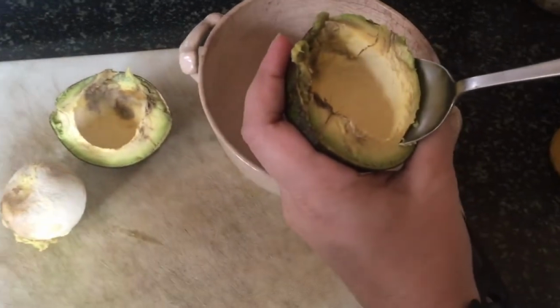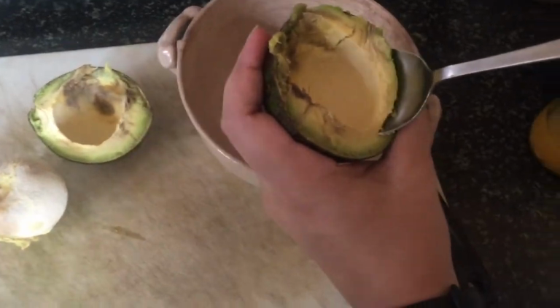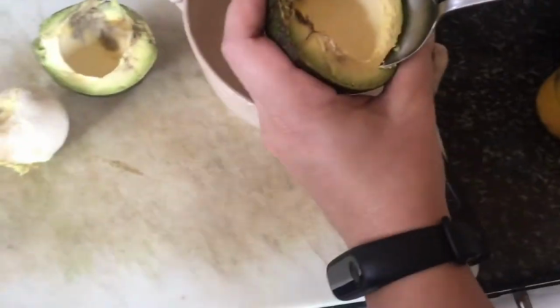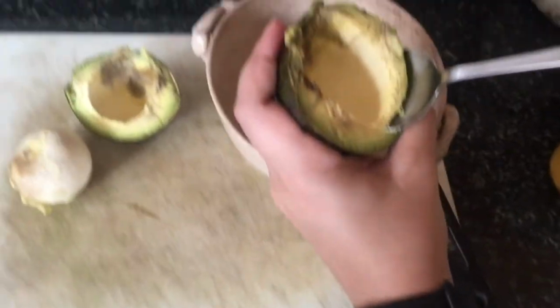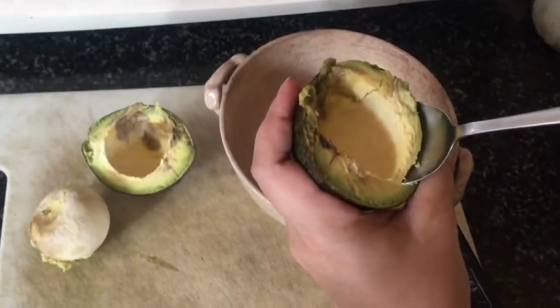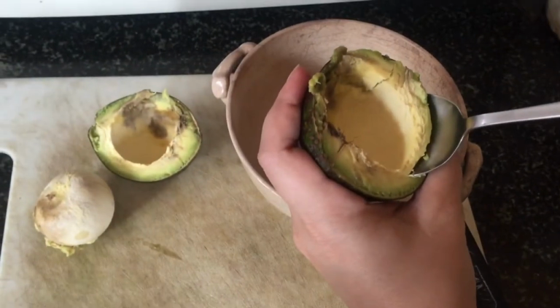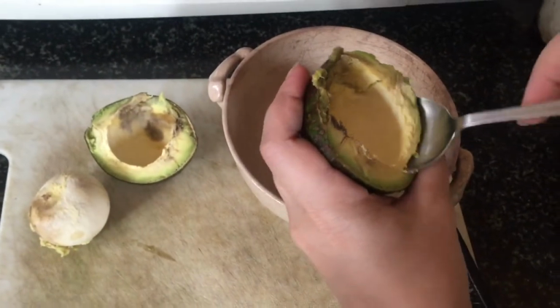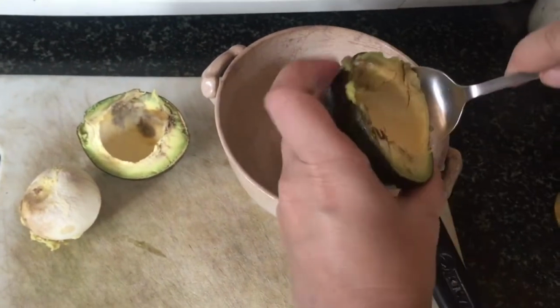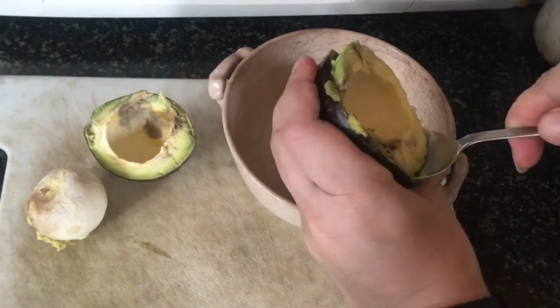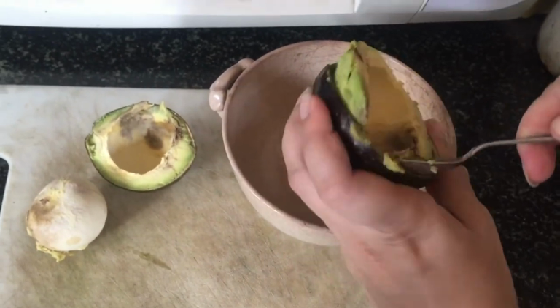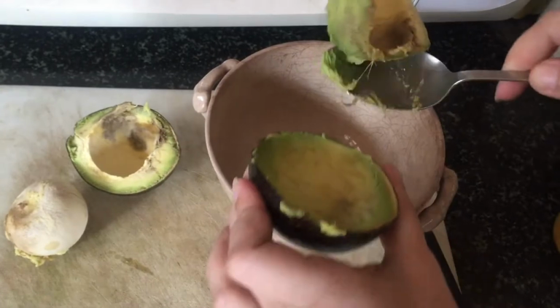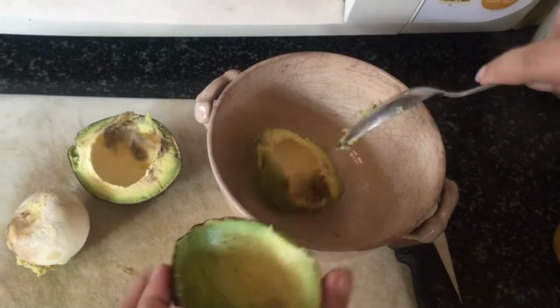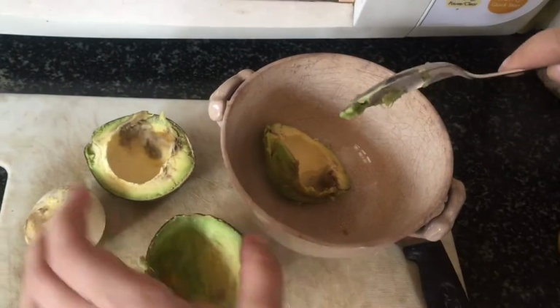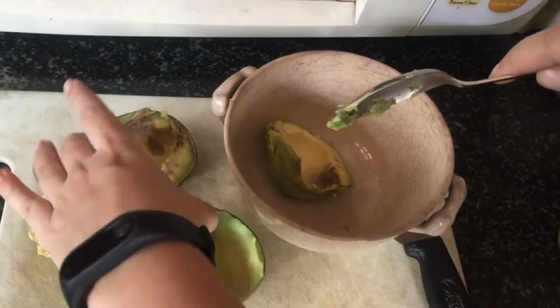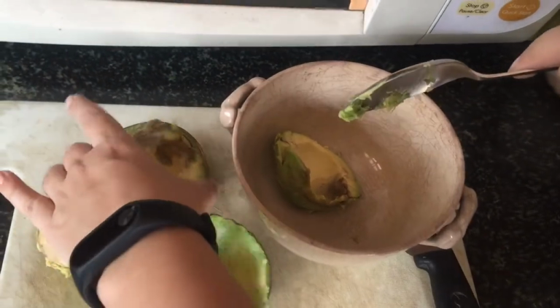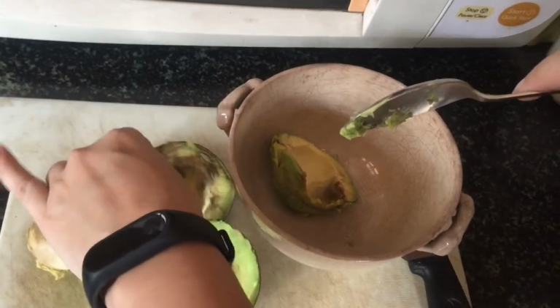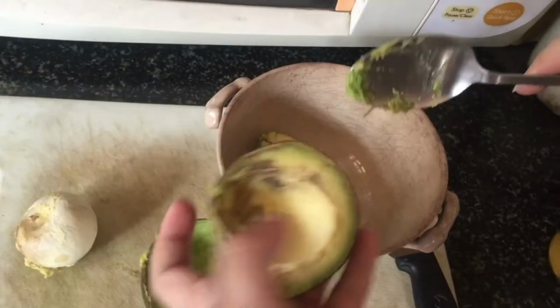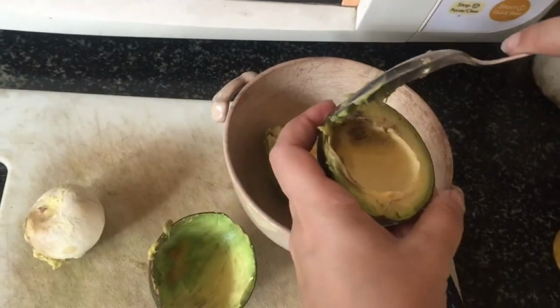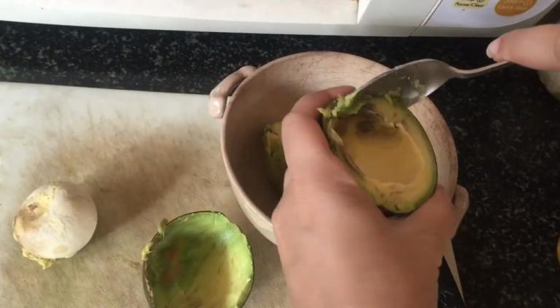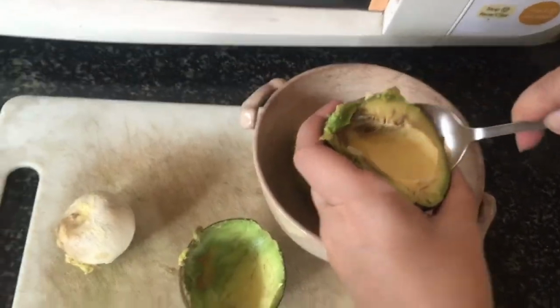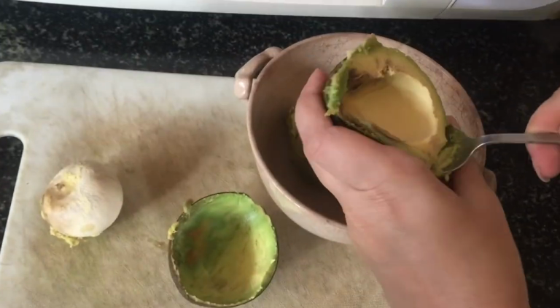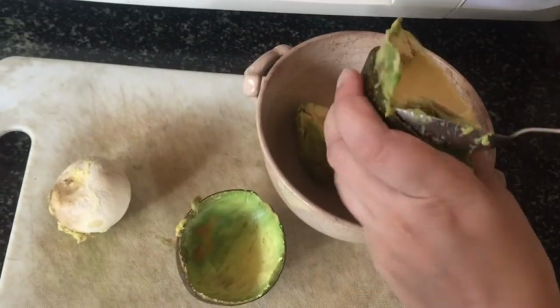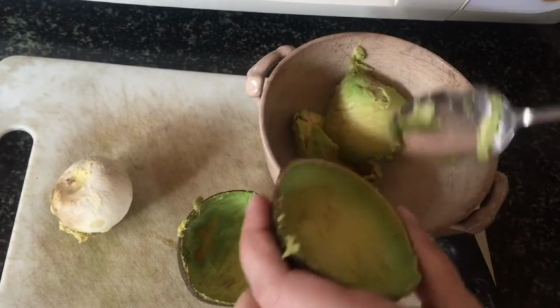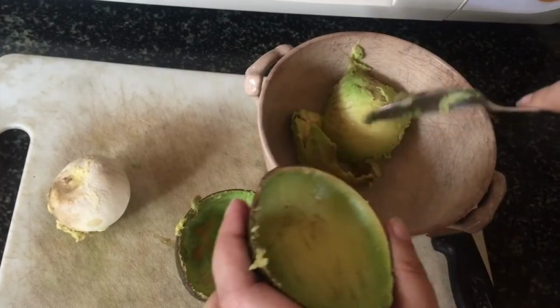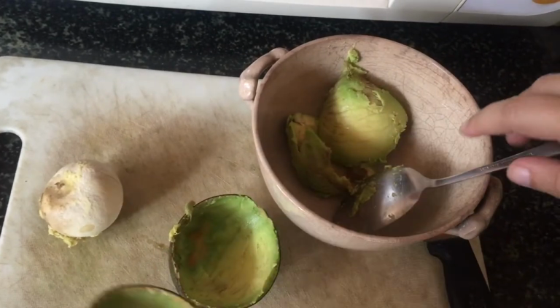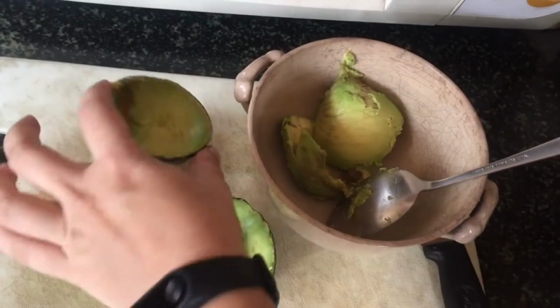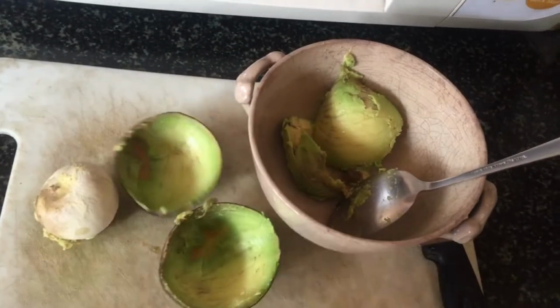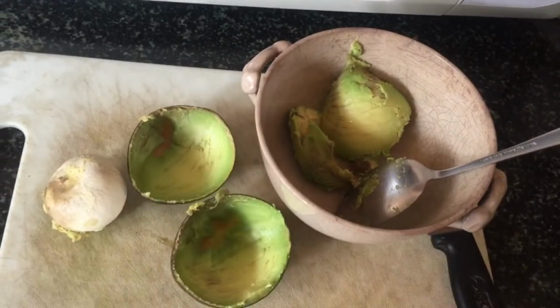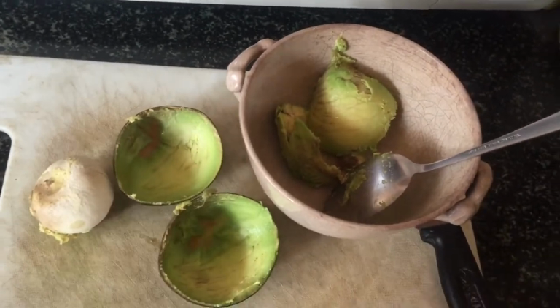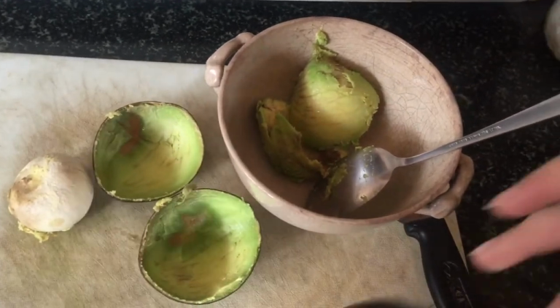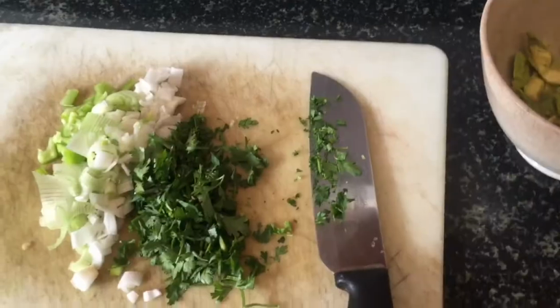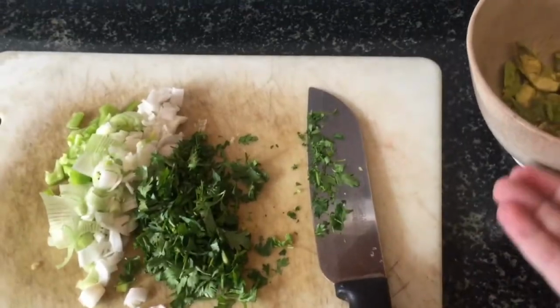Make sure that you have a ripe avocado because if it's not ripe this is going to be a struggle. As soon as I pop it out I like to add a little bit of lime to it so that the avocado does not turn yellow or brown.